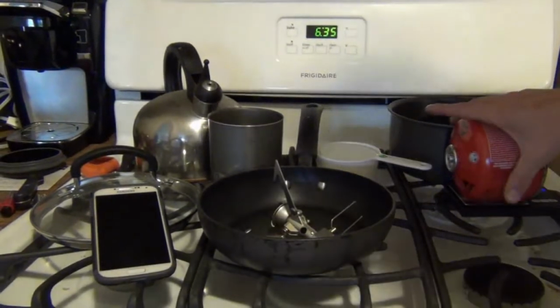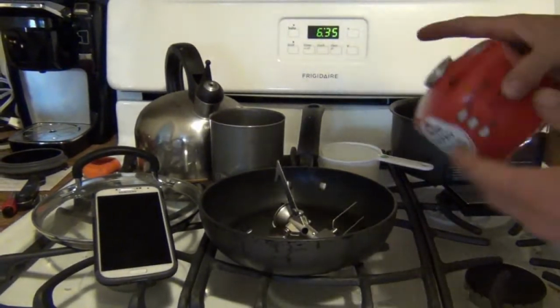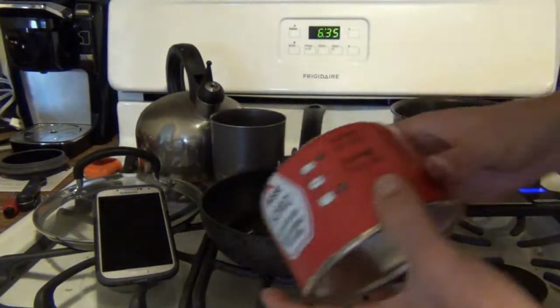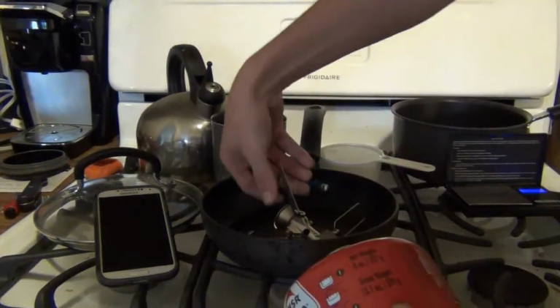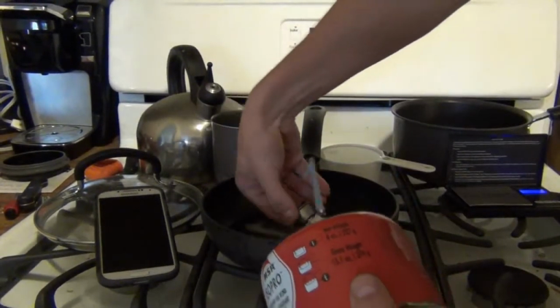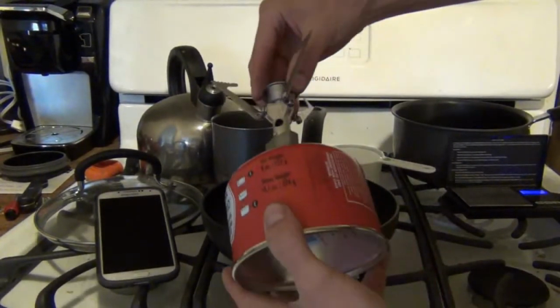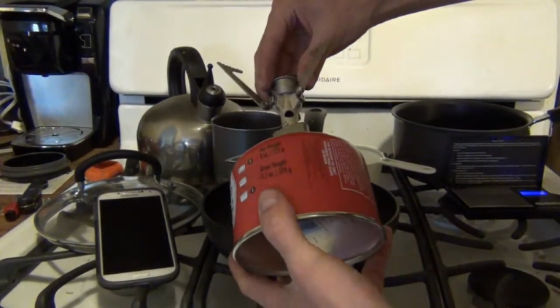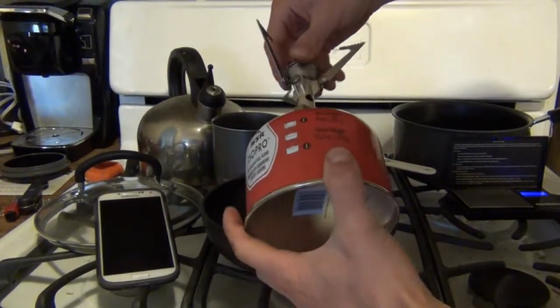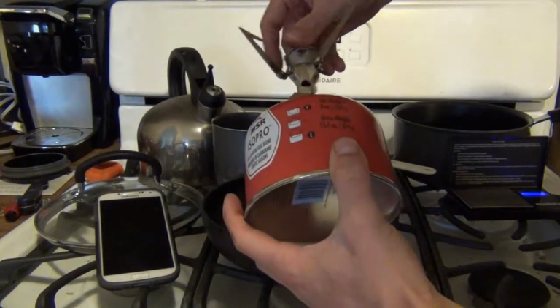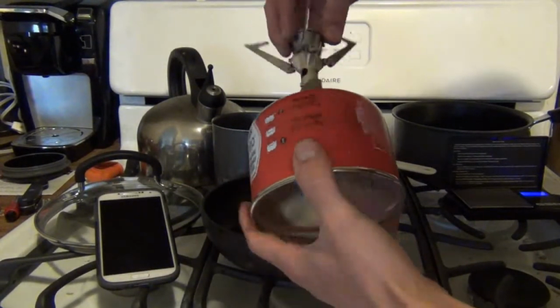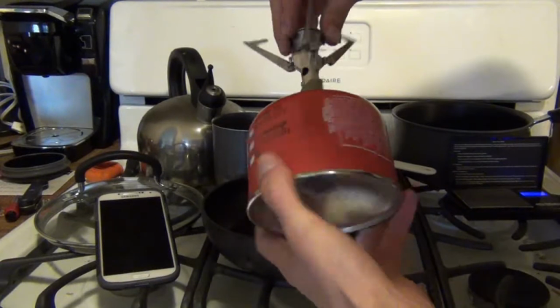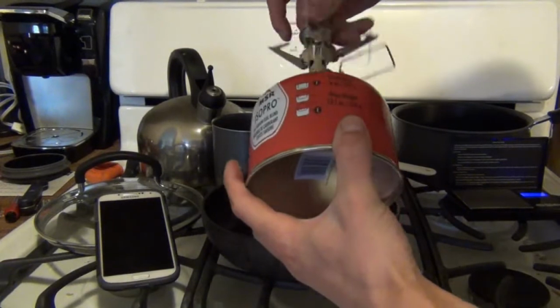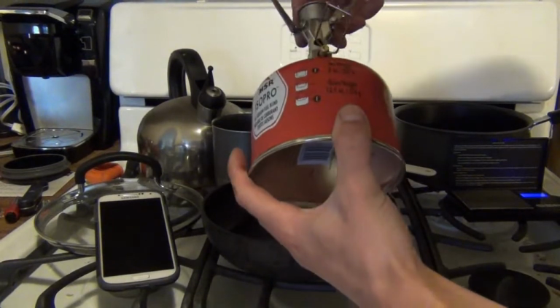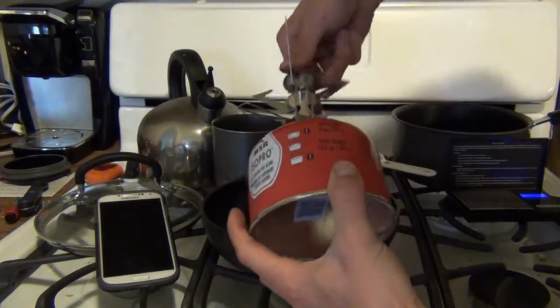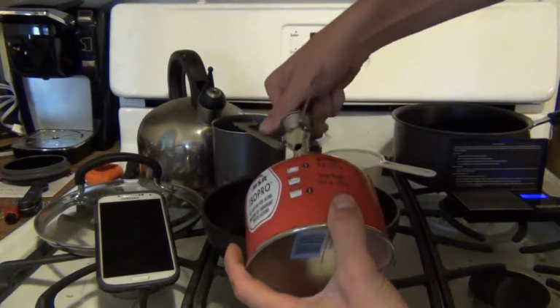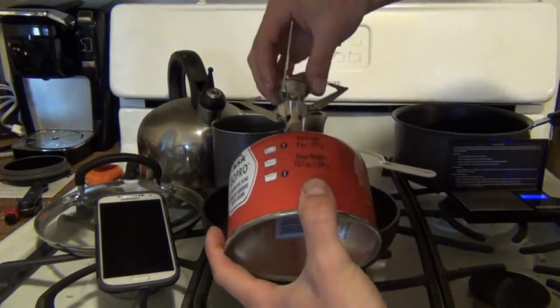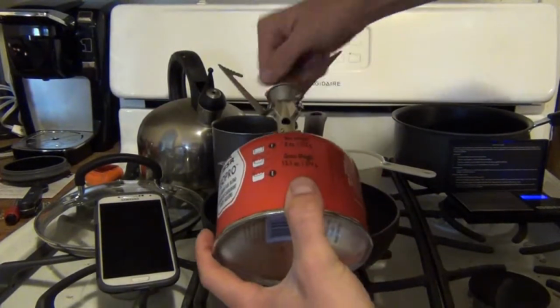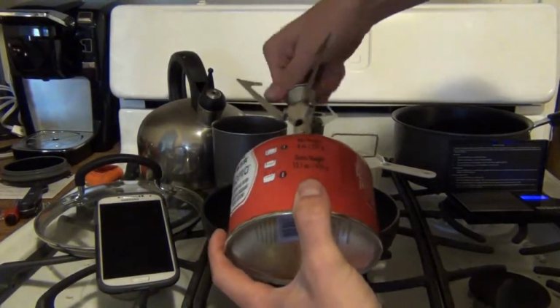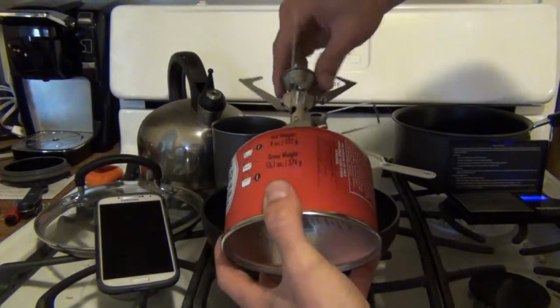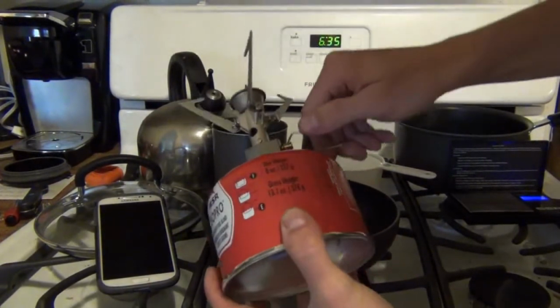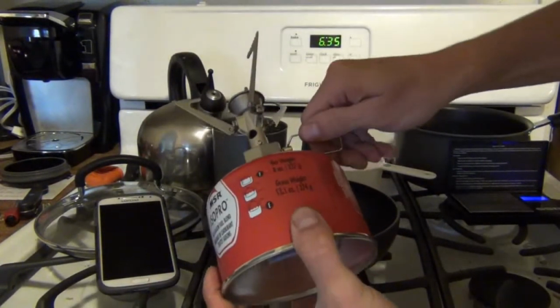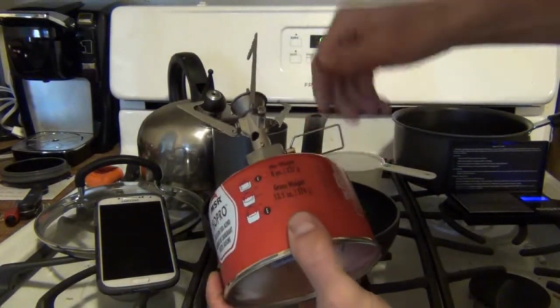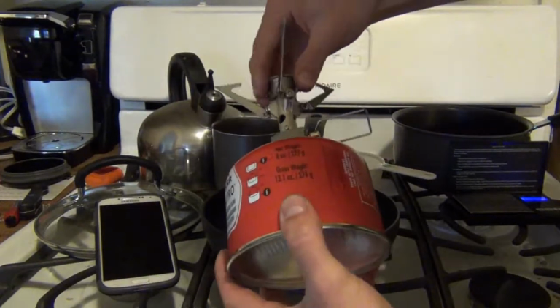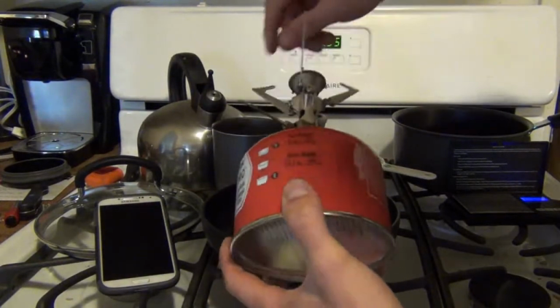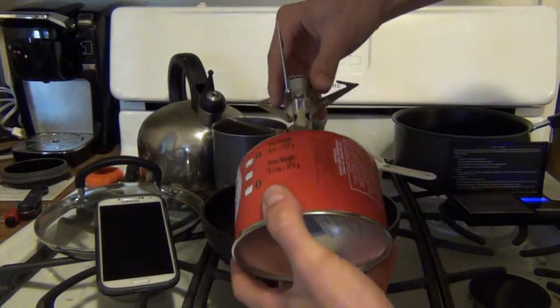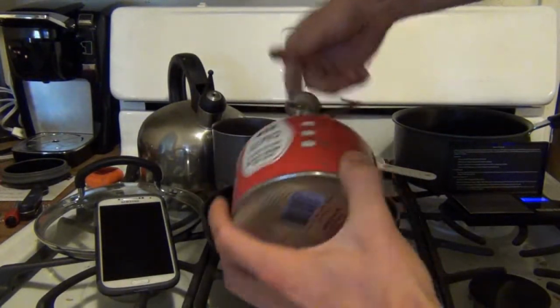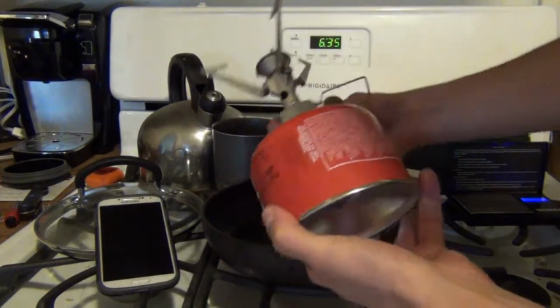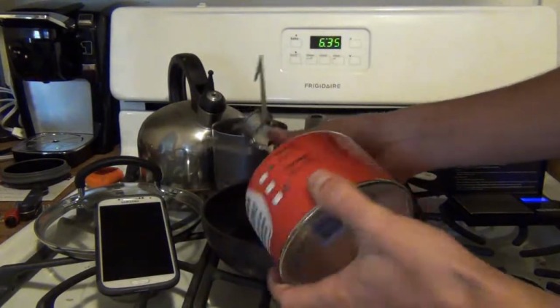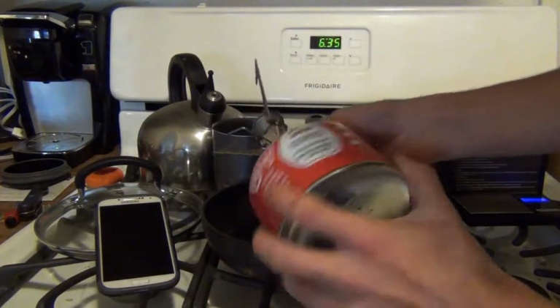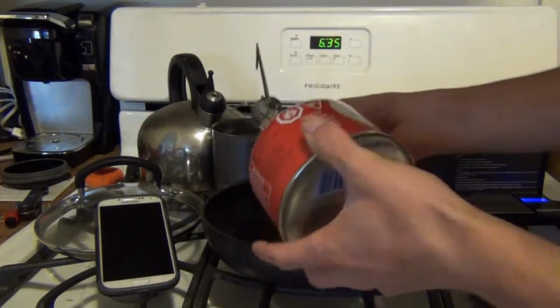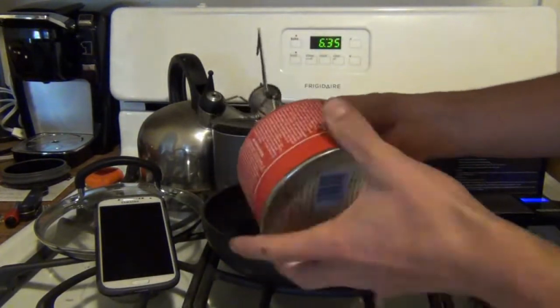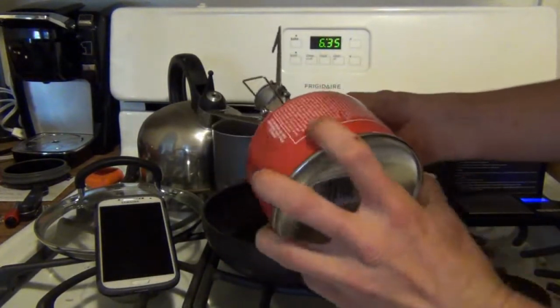Let's go ahead and get this screwed into our fuel canister. Make sure you have your fuel turned all the way off so gas doesn't start spewing through right when you attach it.